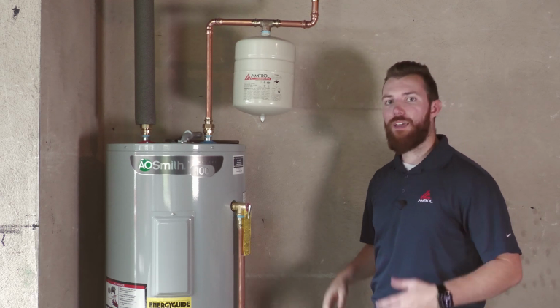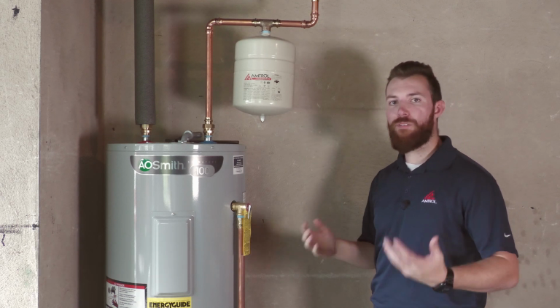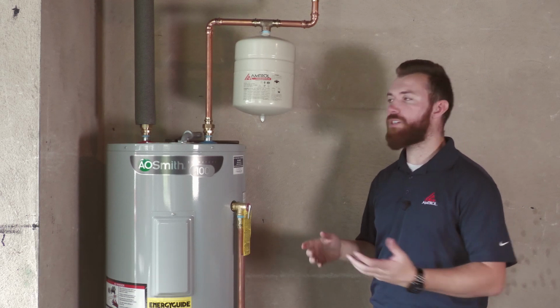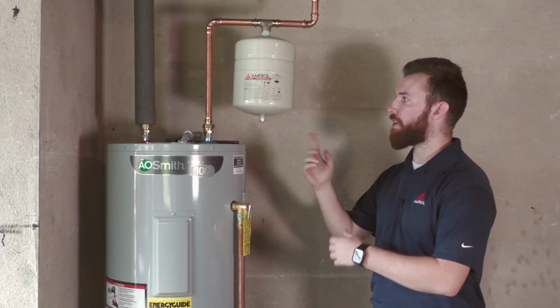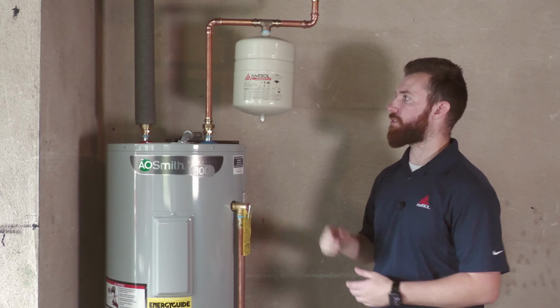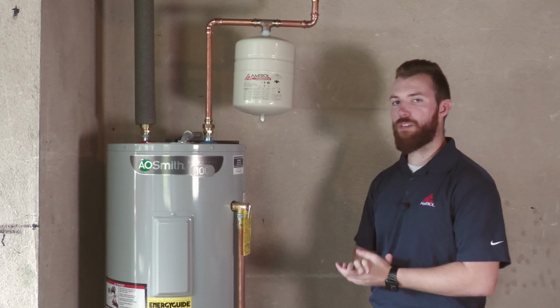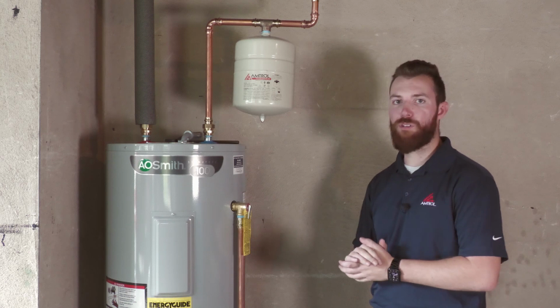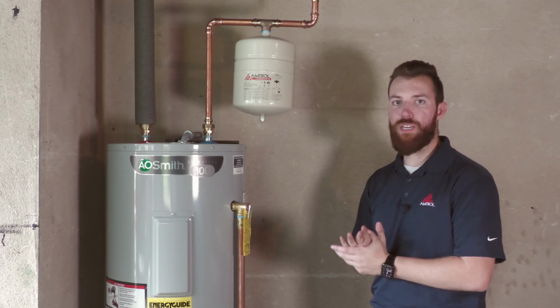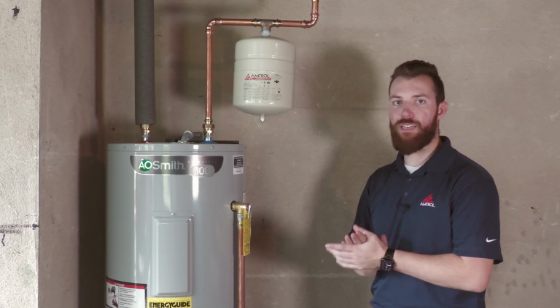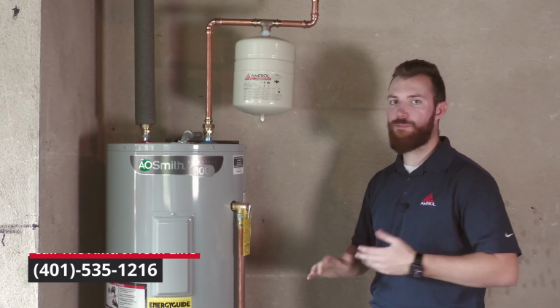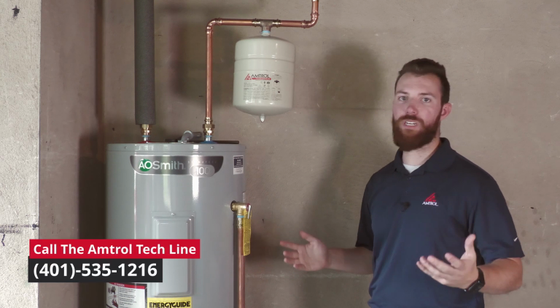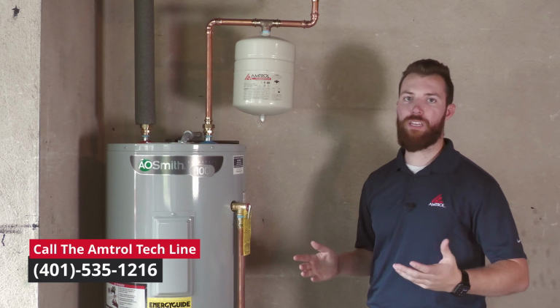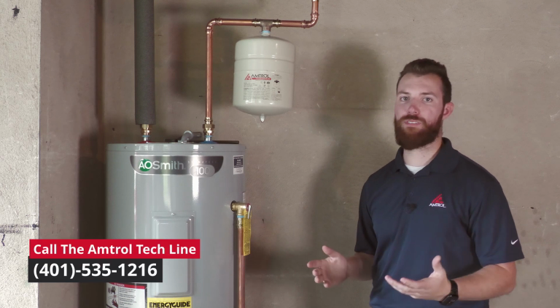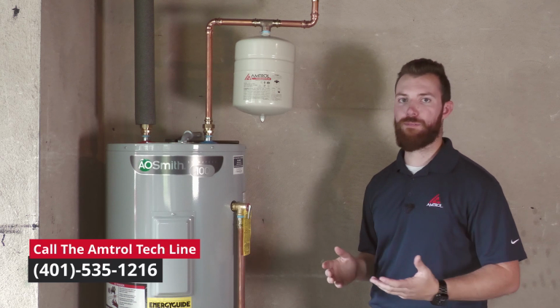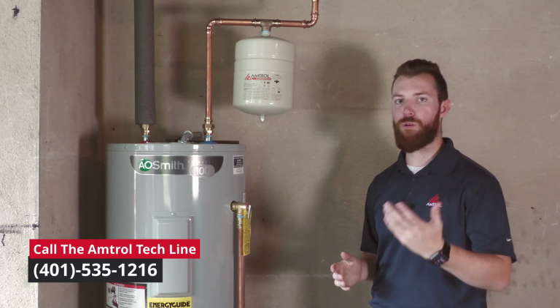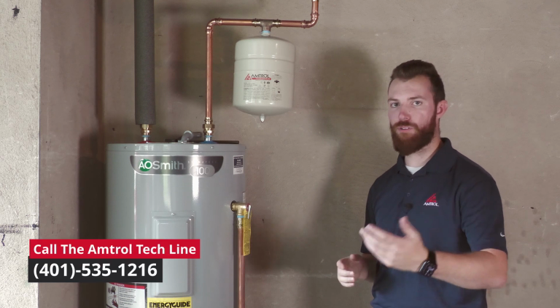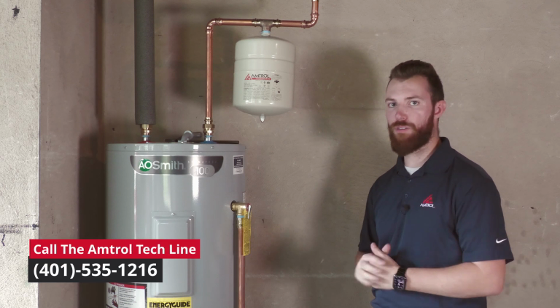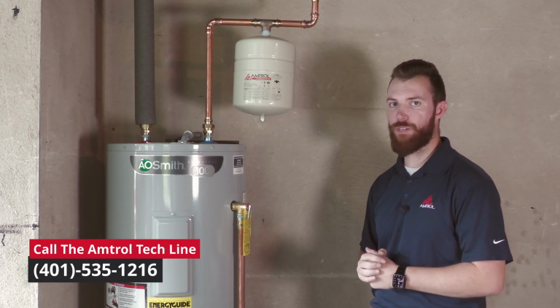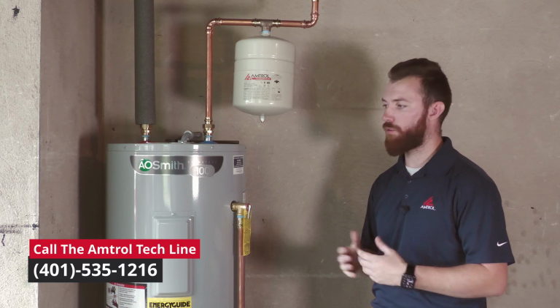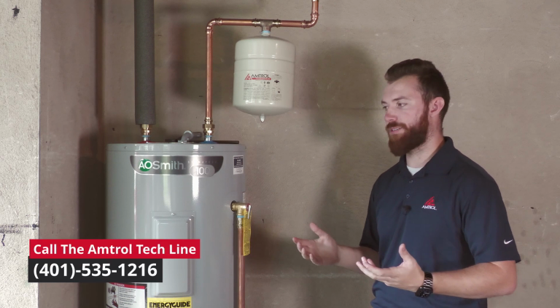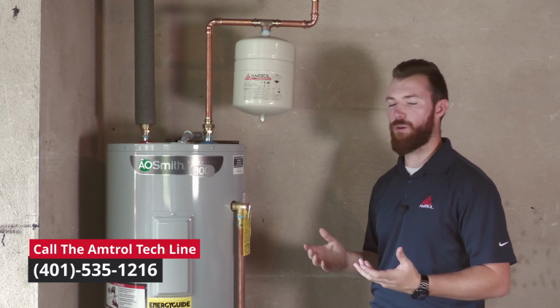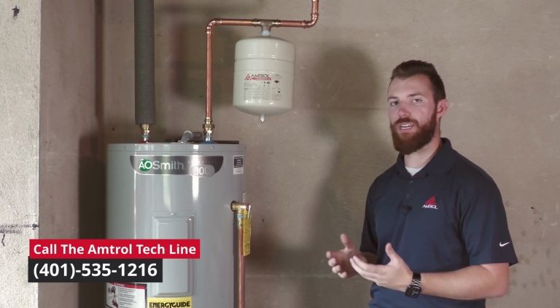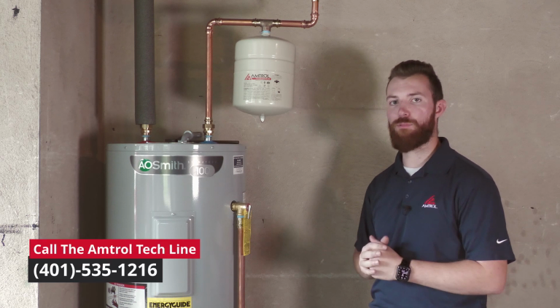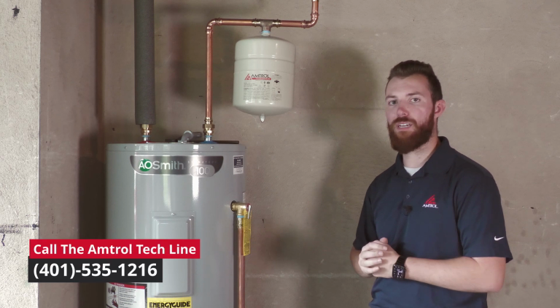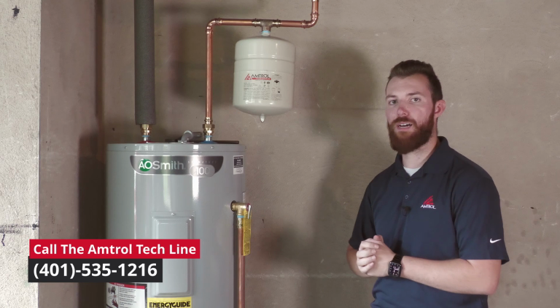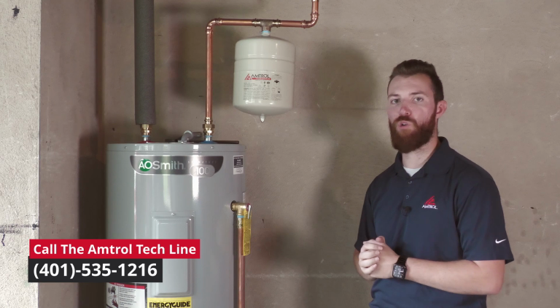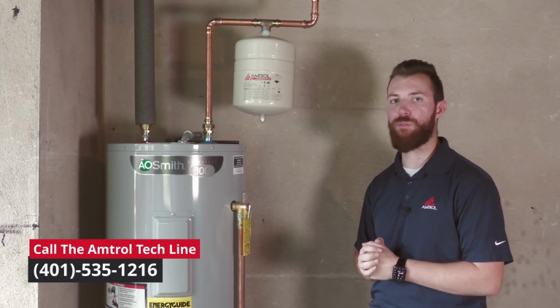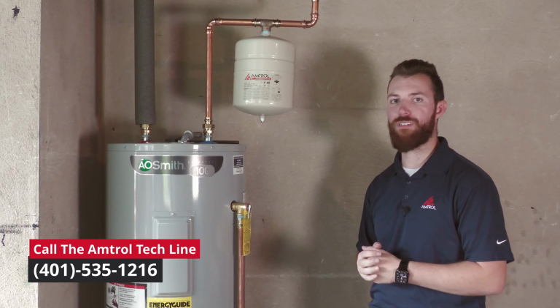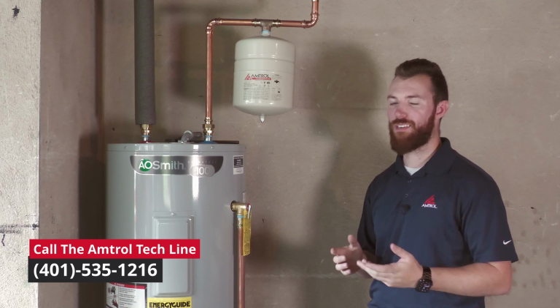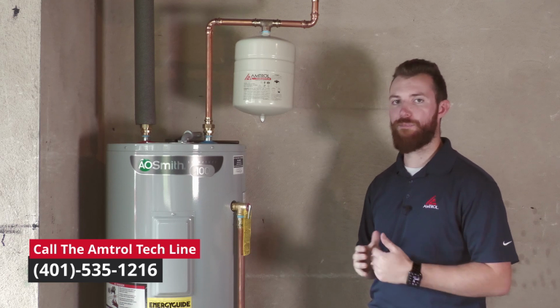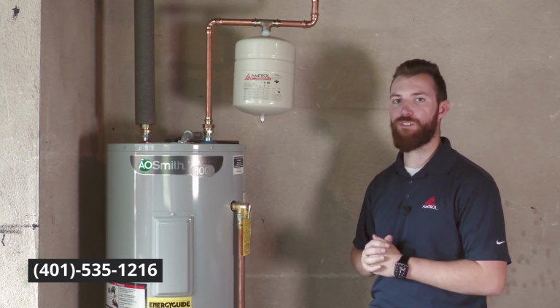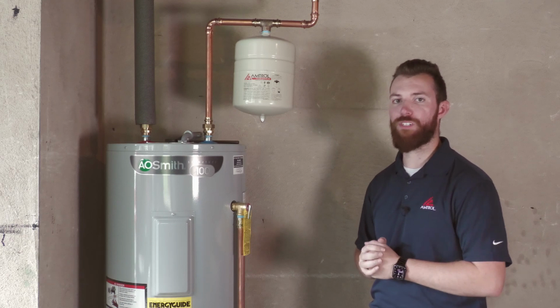If you have any questions while installing a thermal expansion tank, feel free to give the Amtral tech team a call at the phone number on the screen, or visit our website at Amtral.com for more information. Thank you very much for watching.